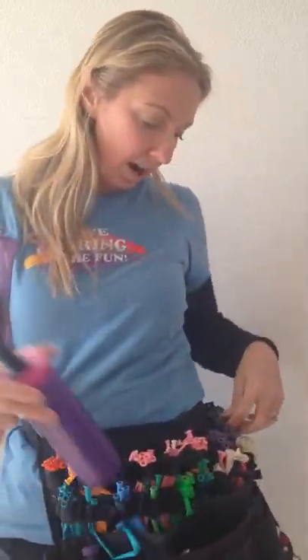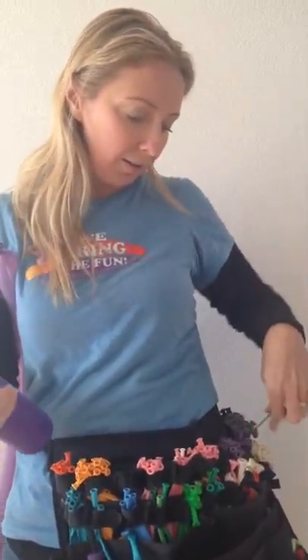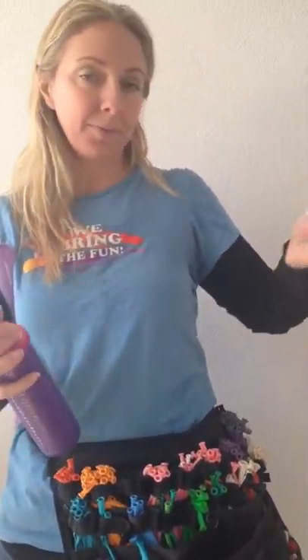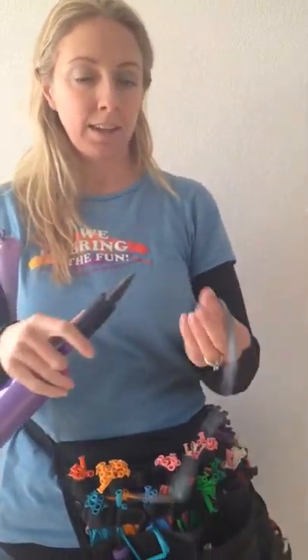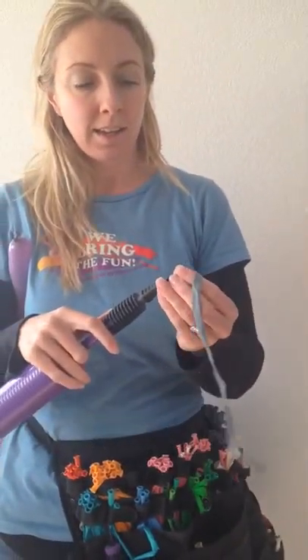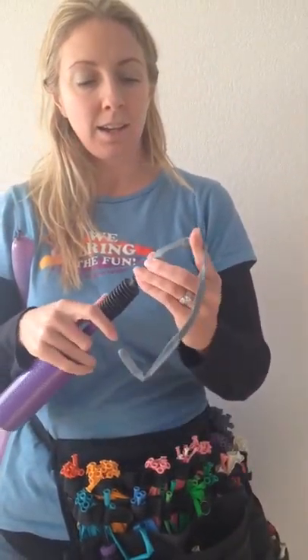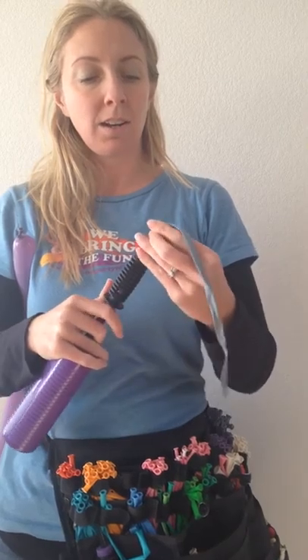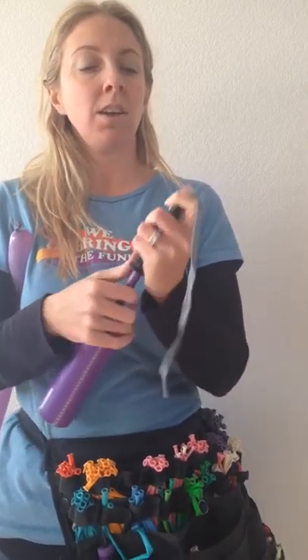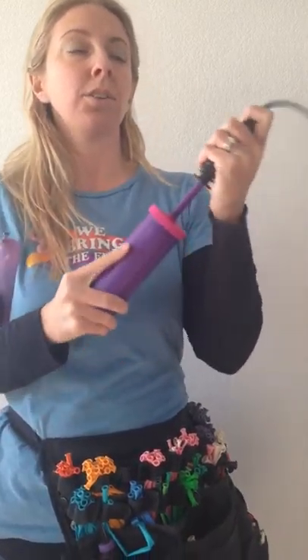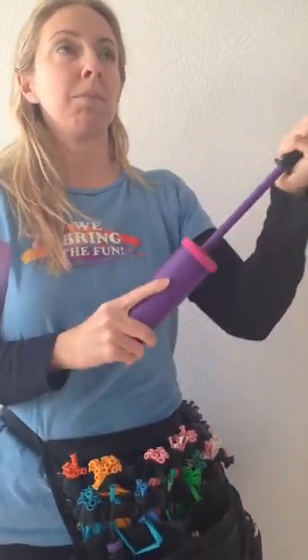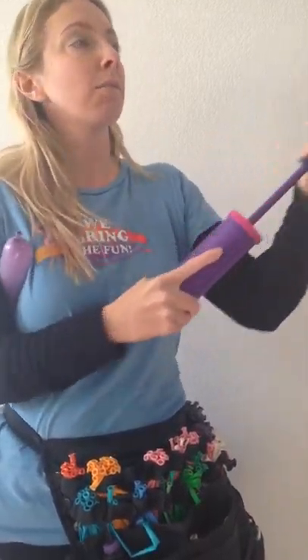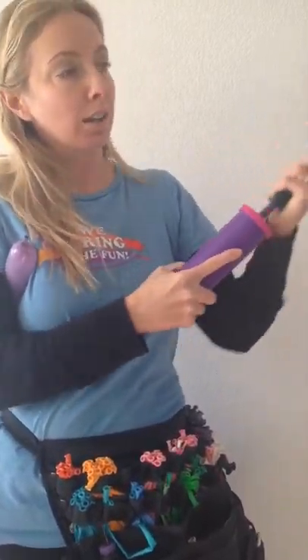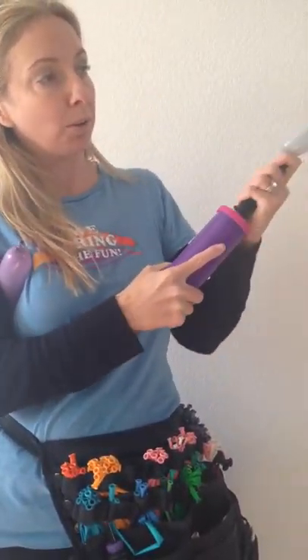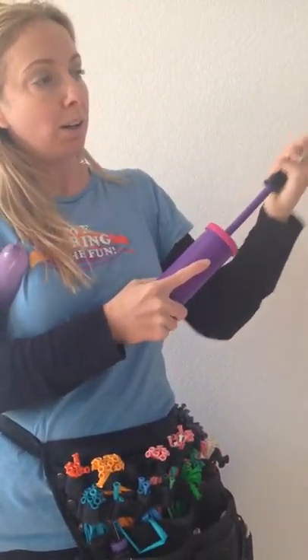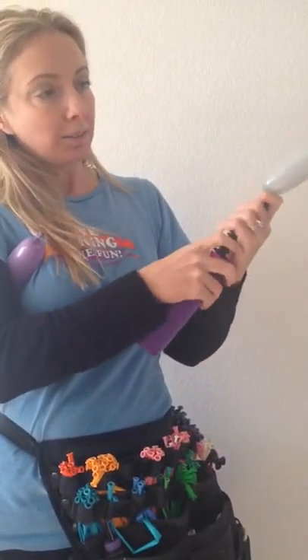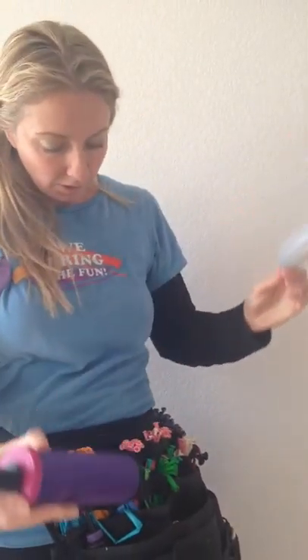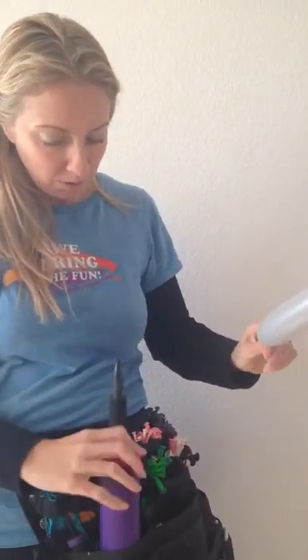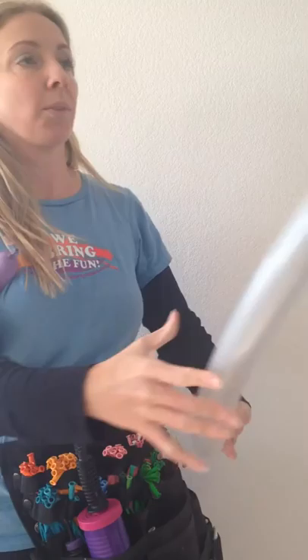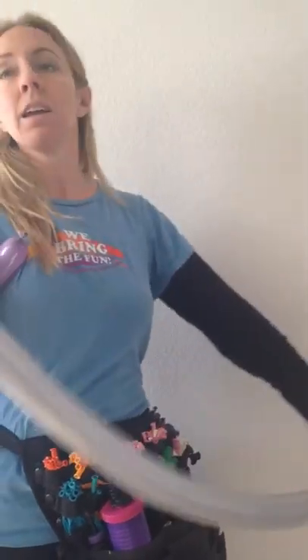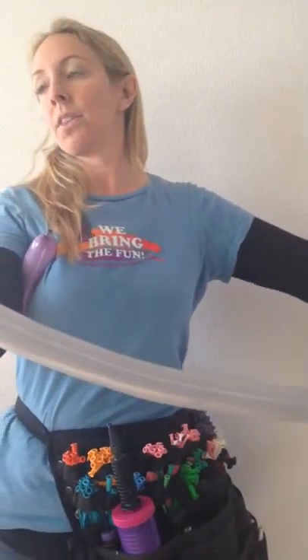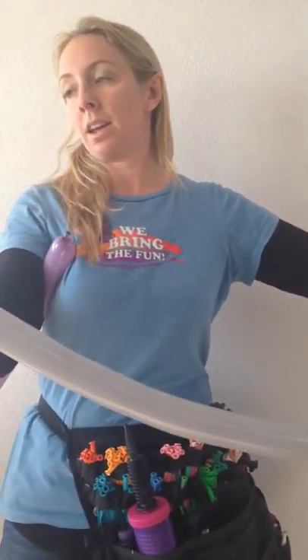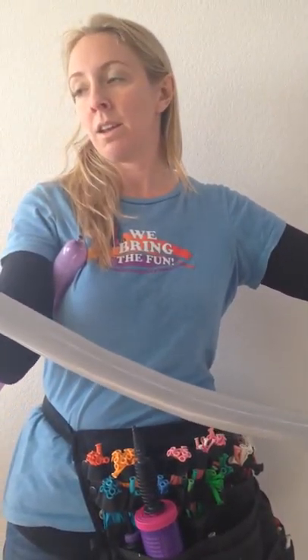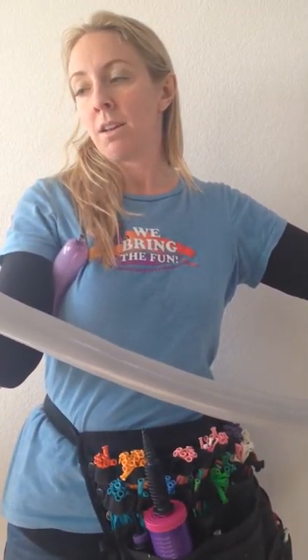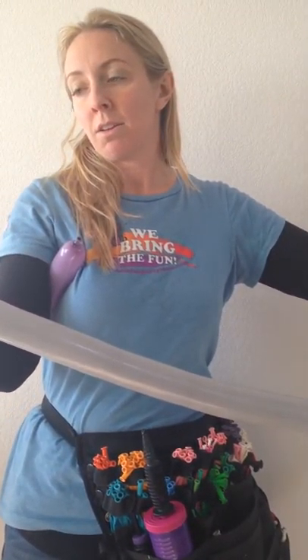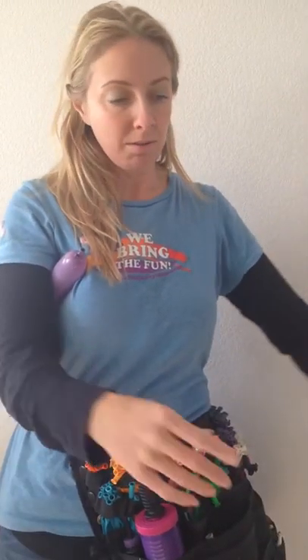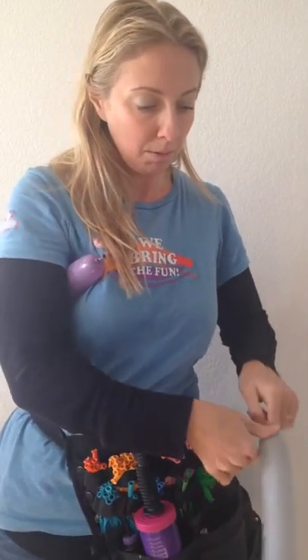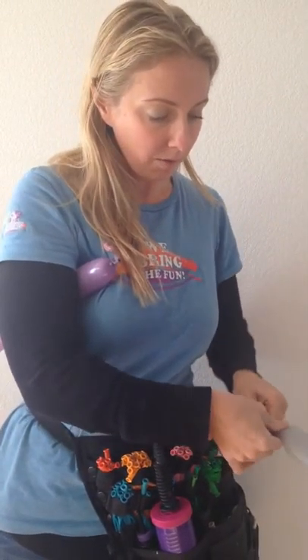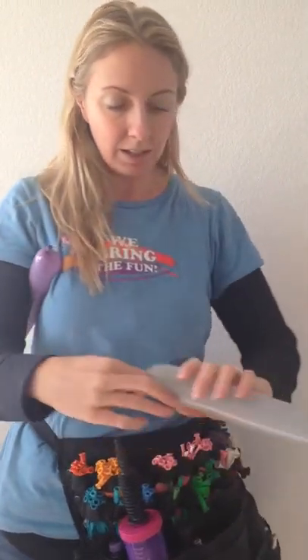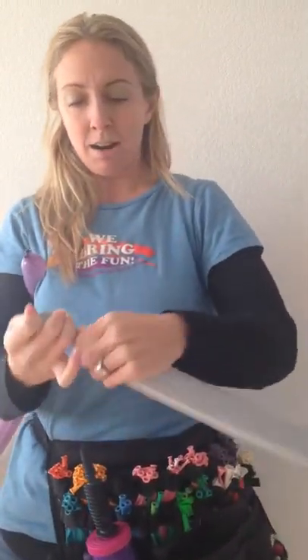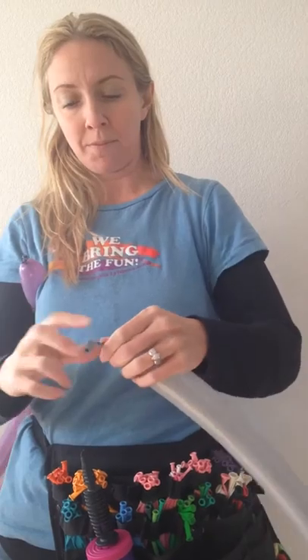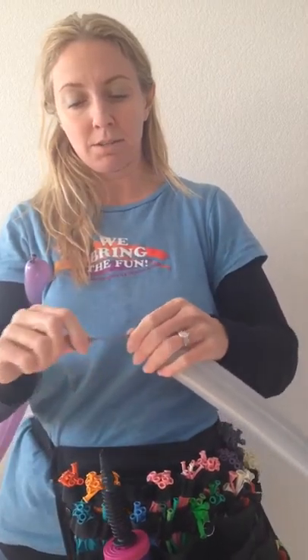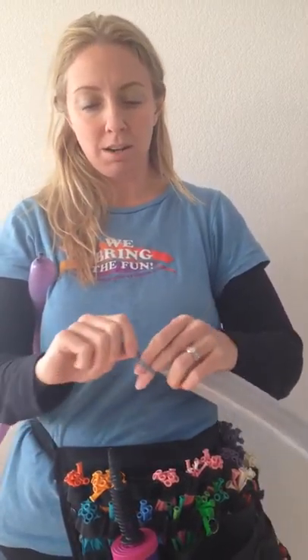We're gonna do the same thing, inflating the balloon almost all the way, then burping it, releasing the air so it's soft.